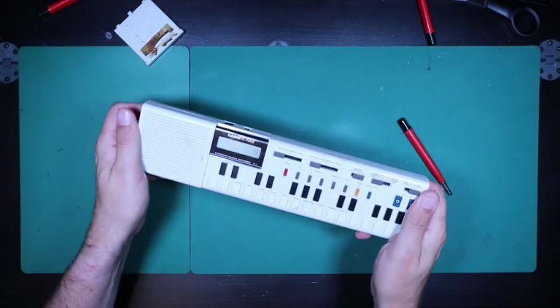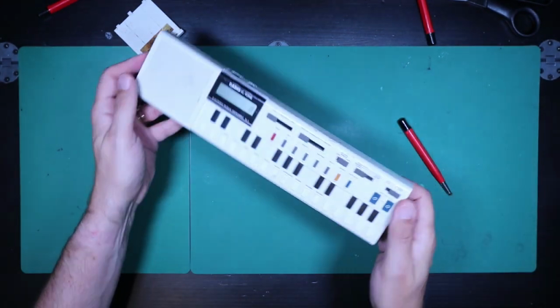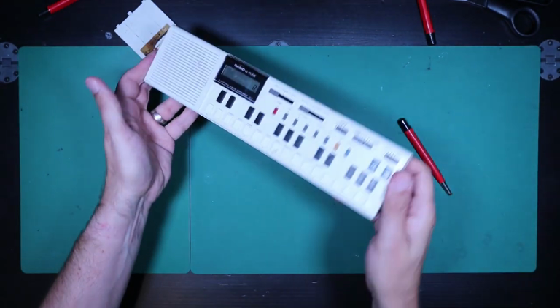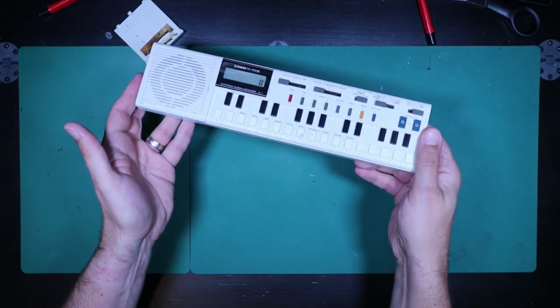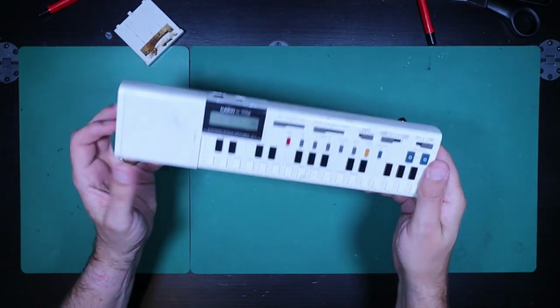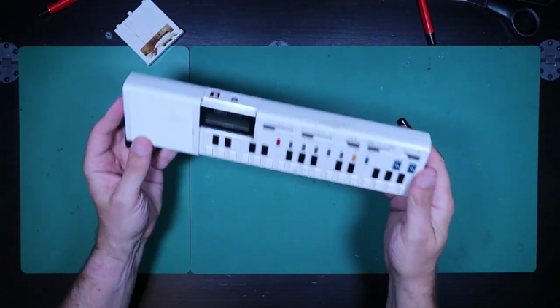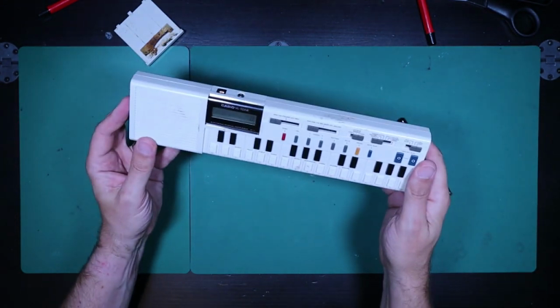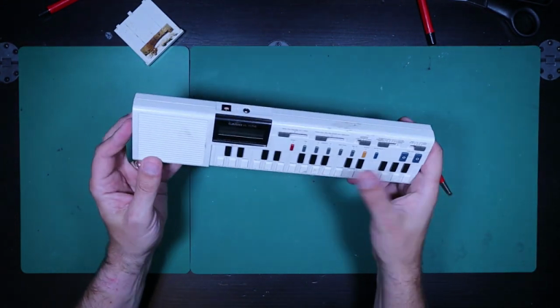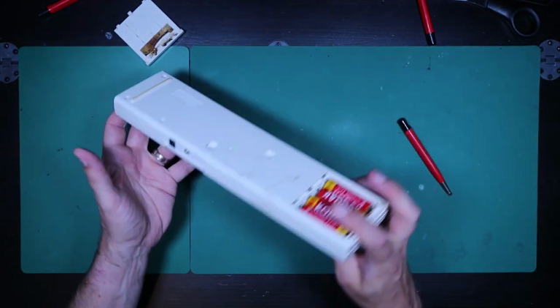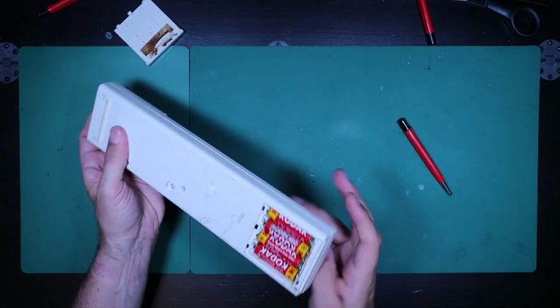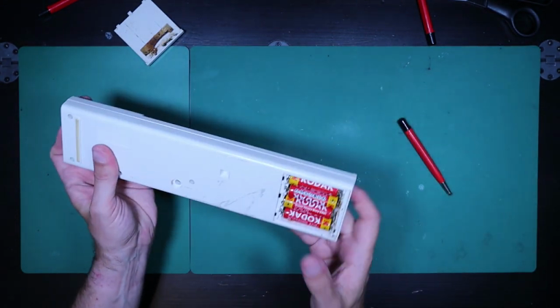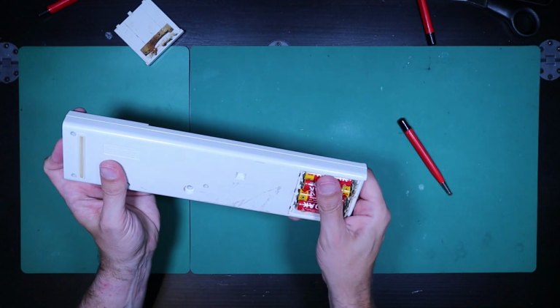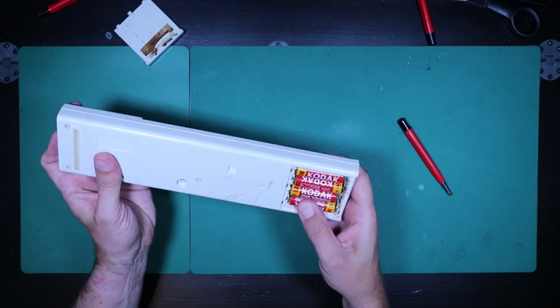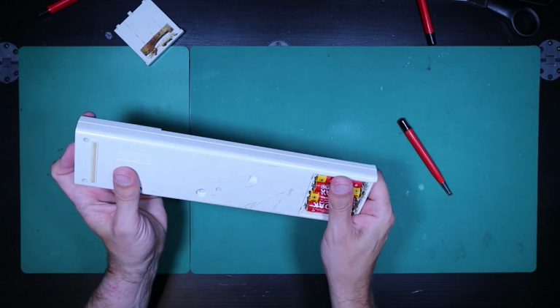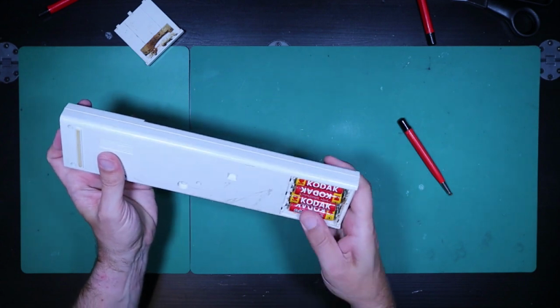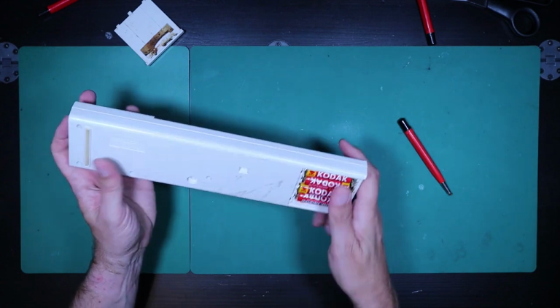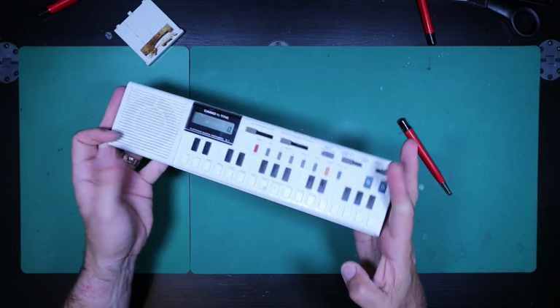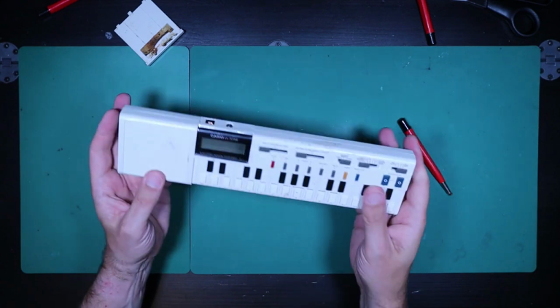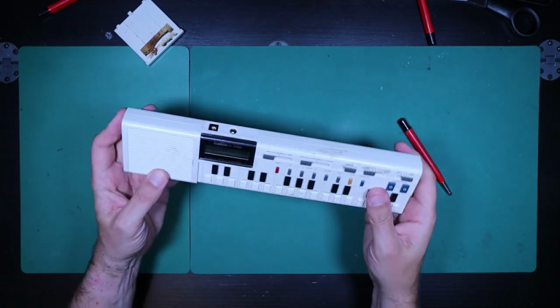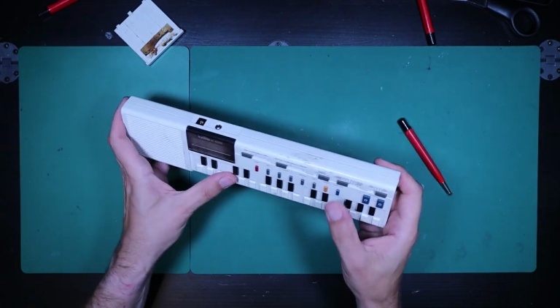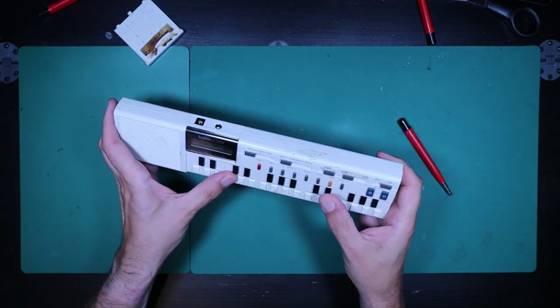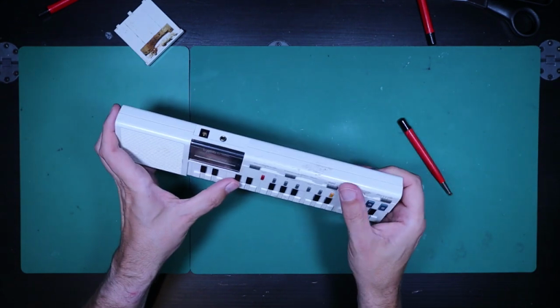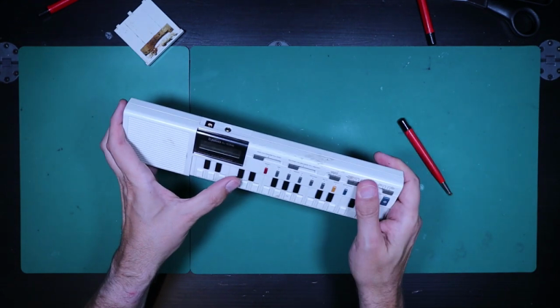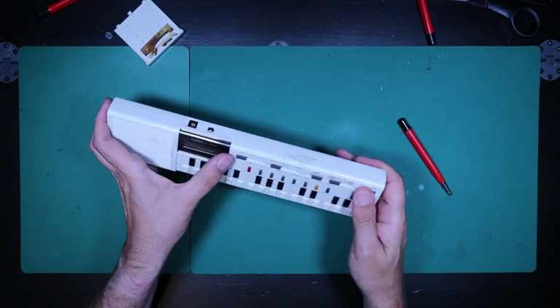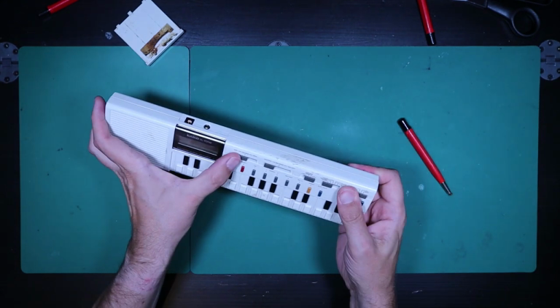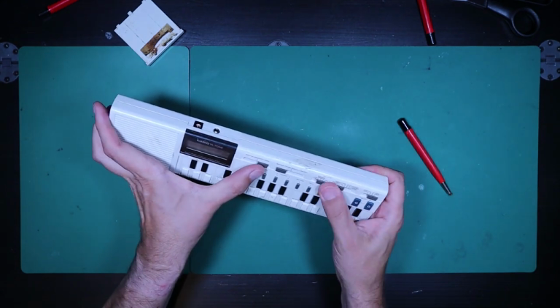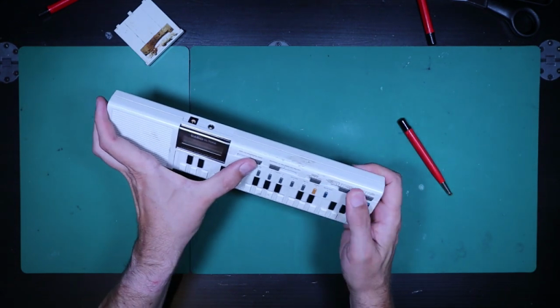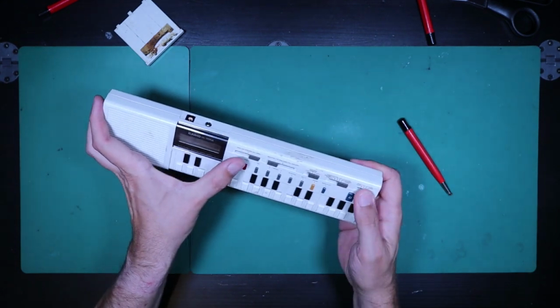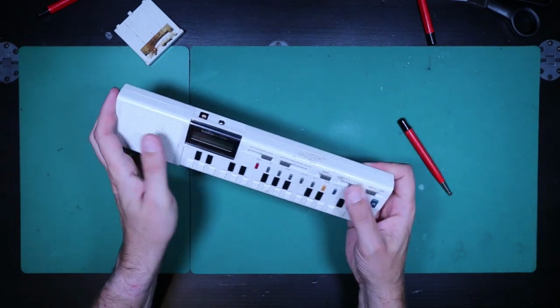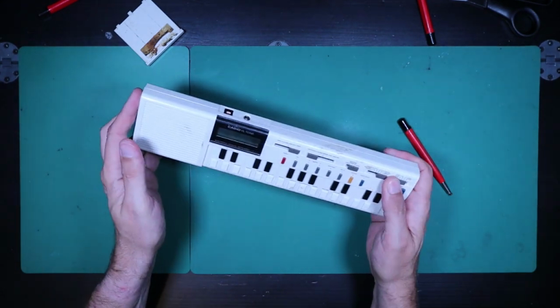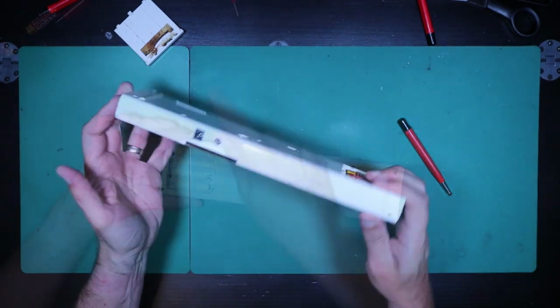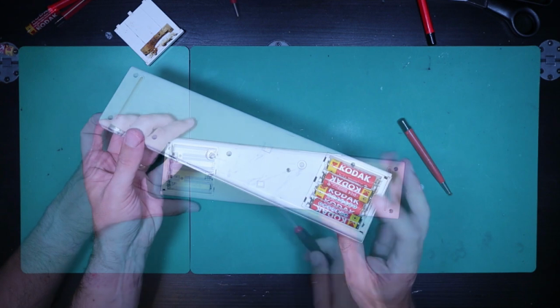So that's good — now I have something to repair which is more than just battery corrosion. Let's take a look and see if we can figure out what's going on.